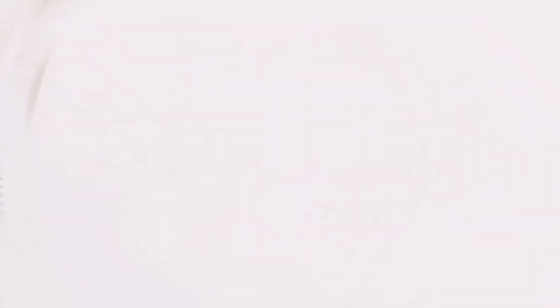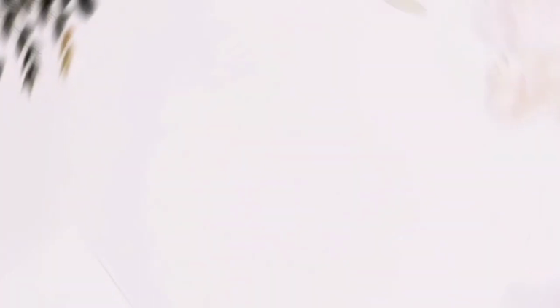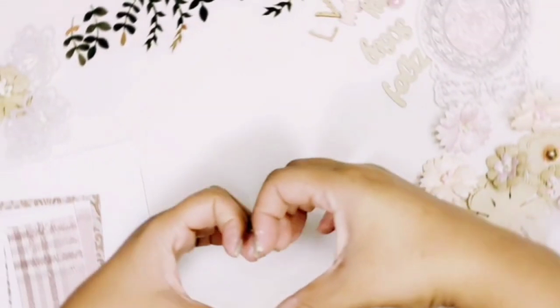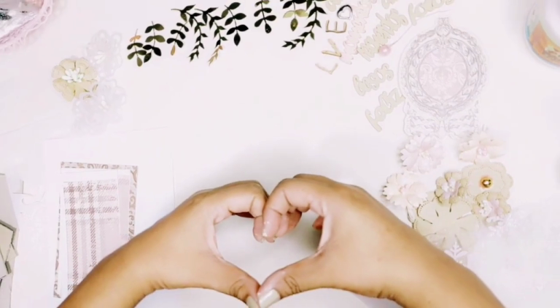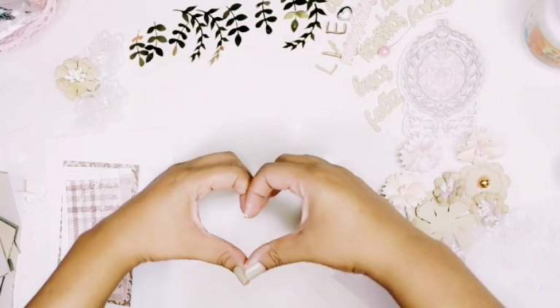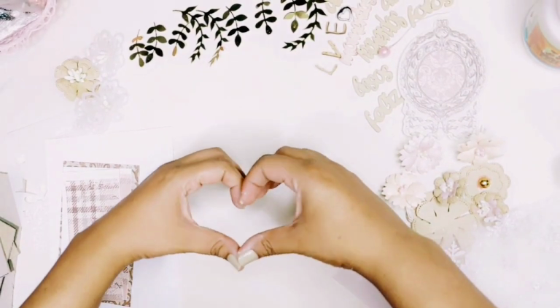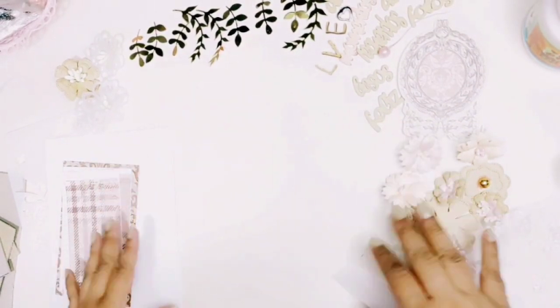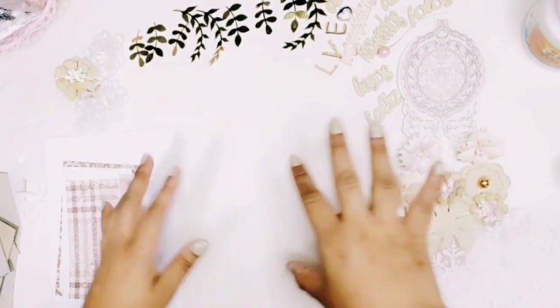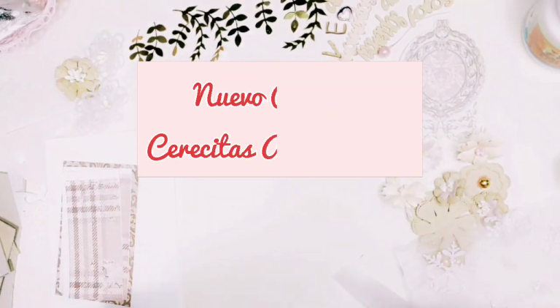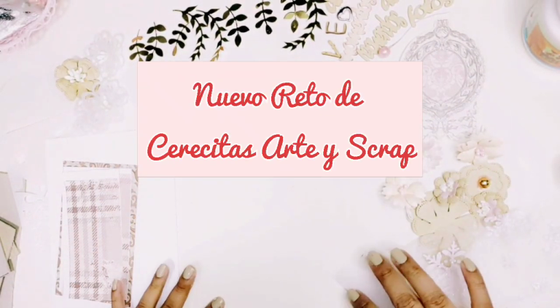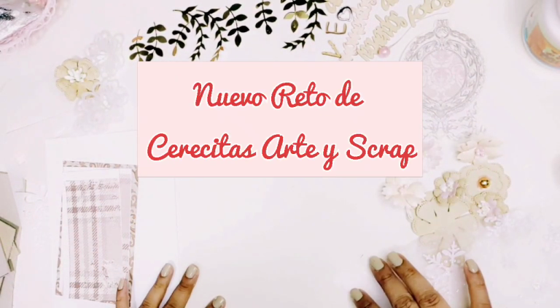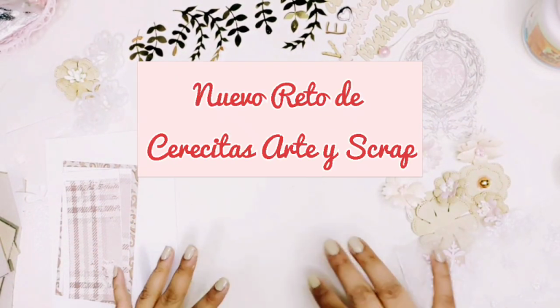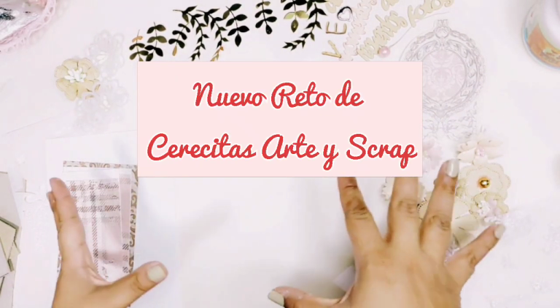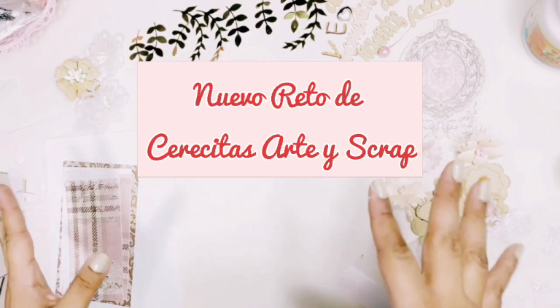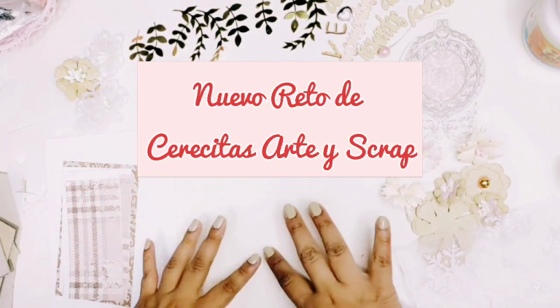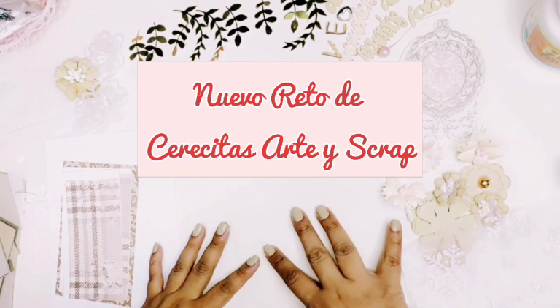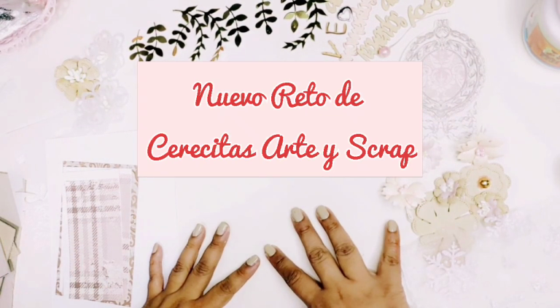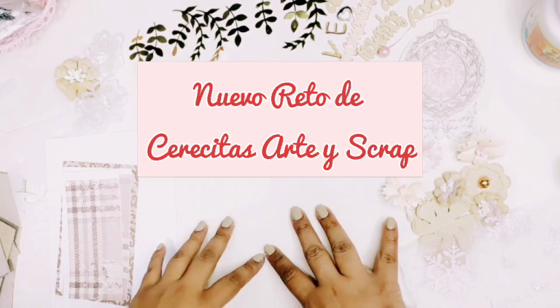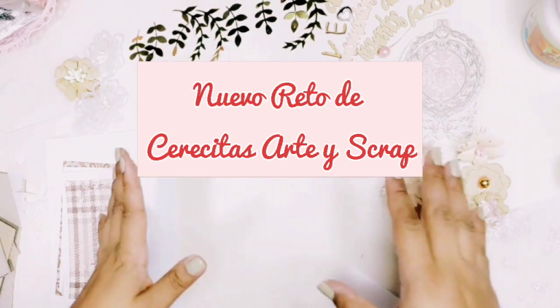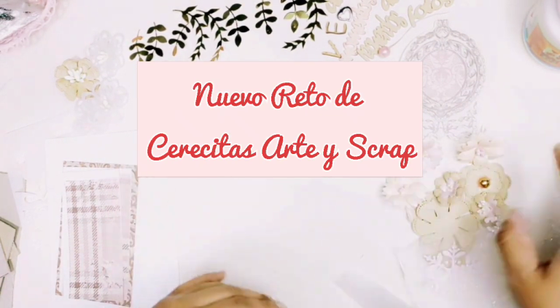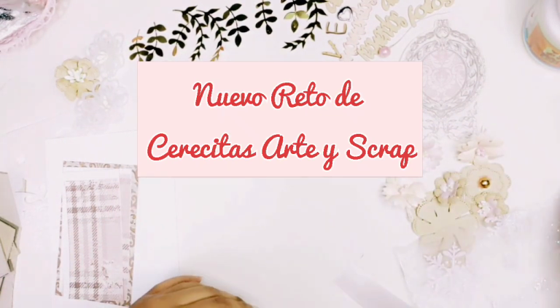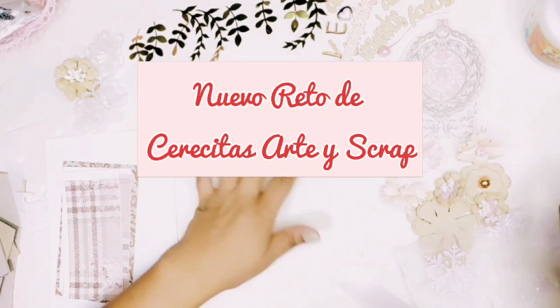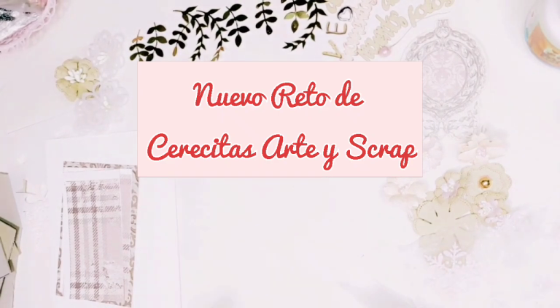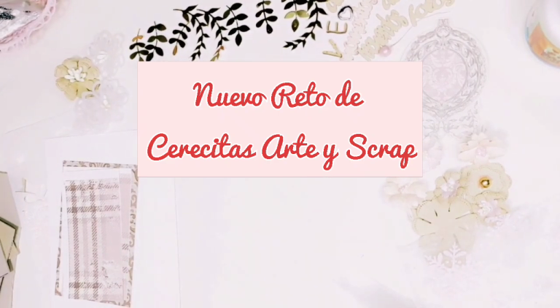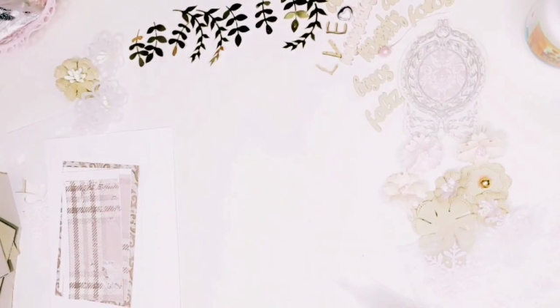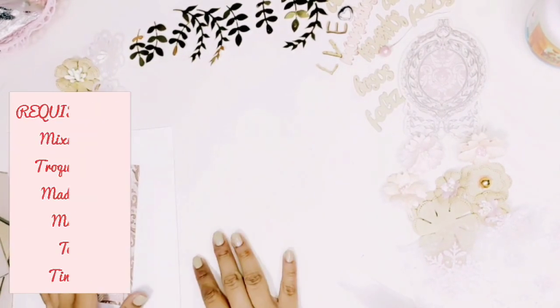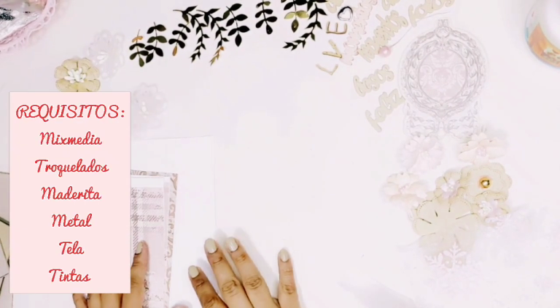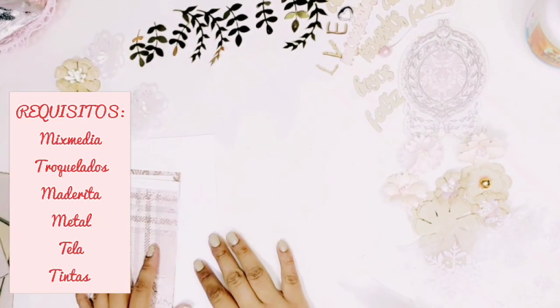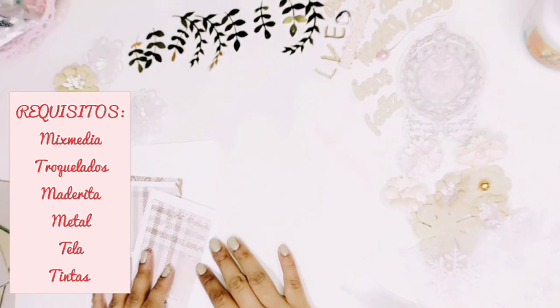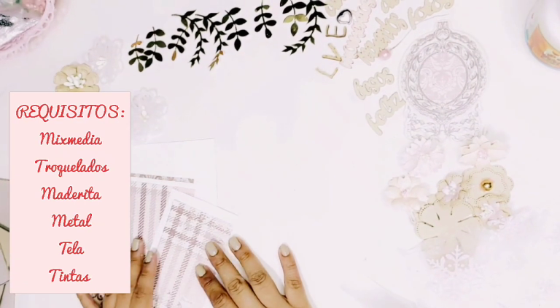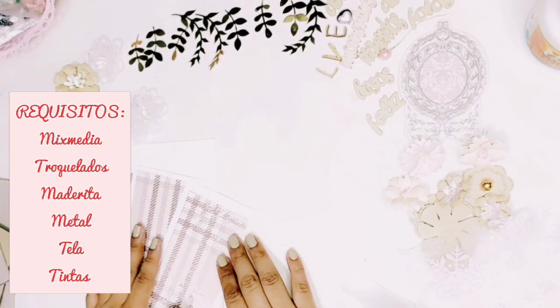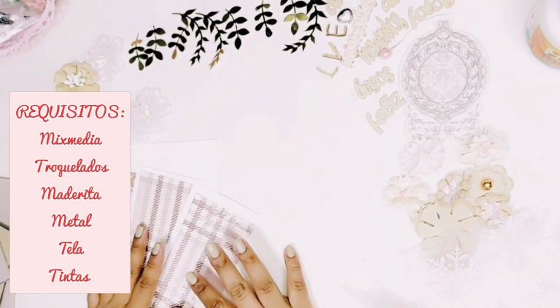Hello, hello, hello! Welcome to my channel Katioska Scrapbook. New video, and as you can see, a new challenge of art and scrap.